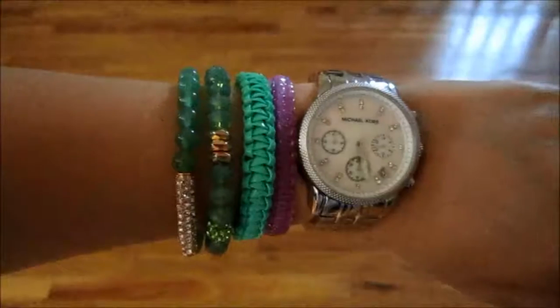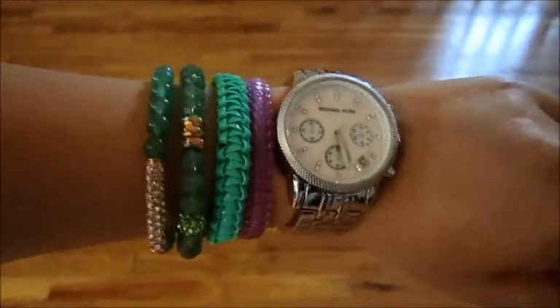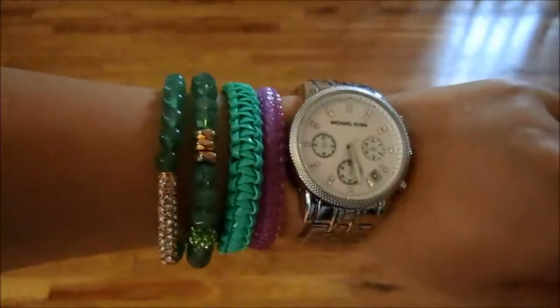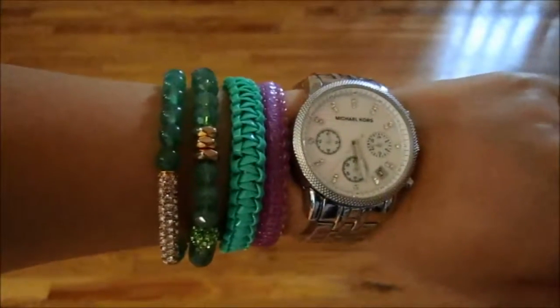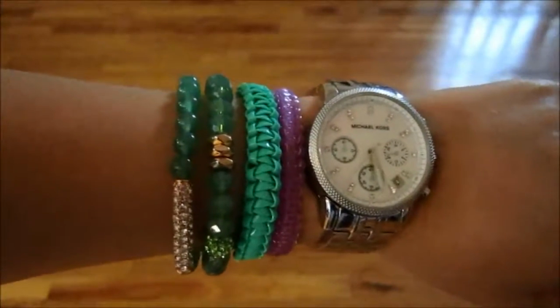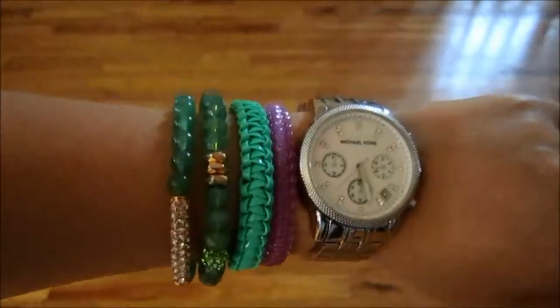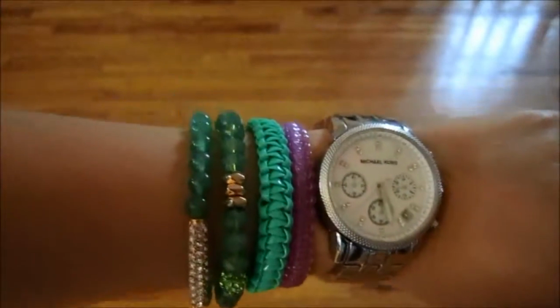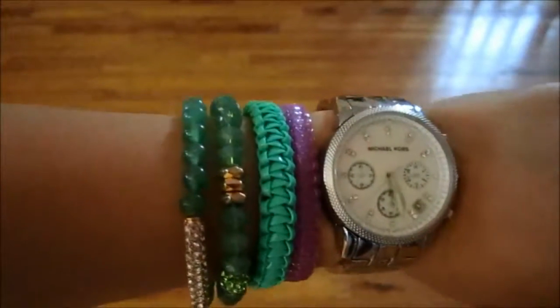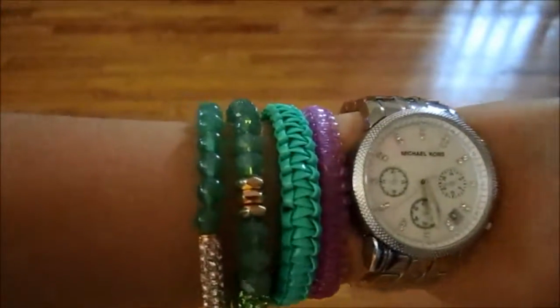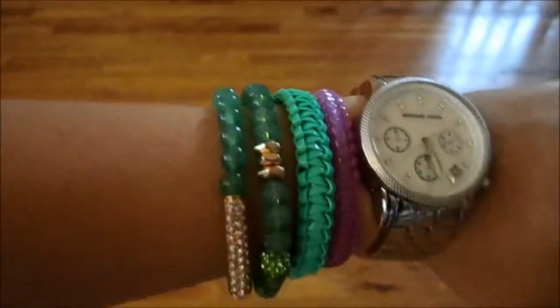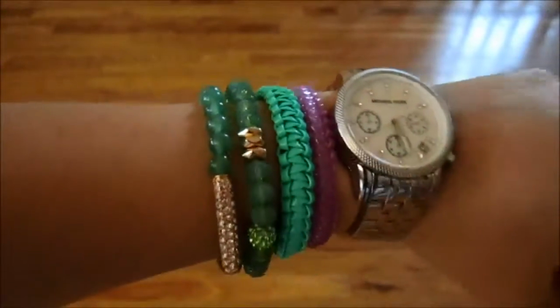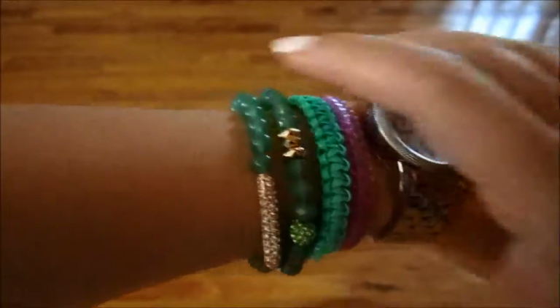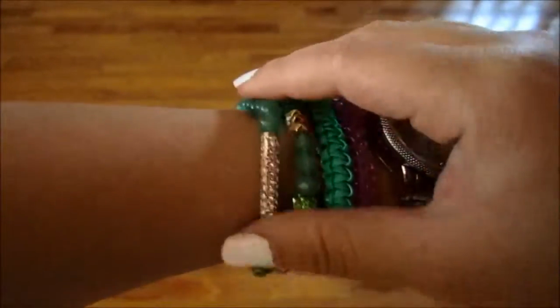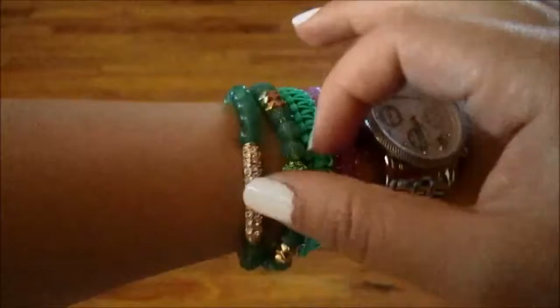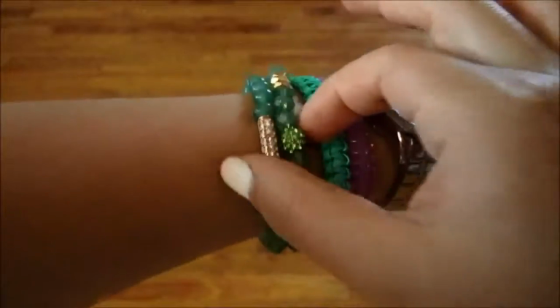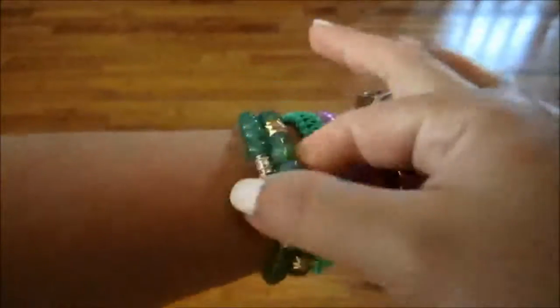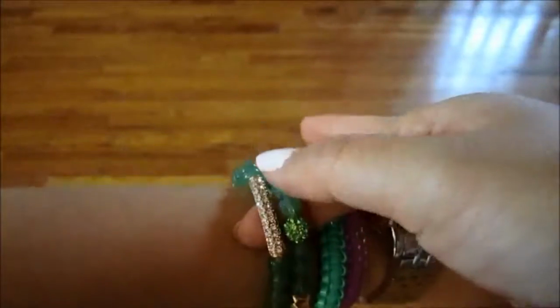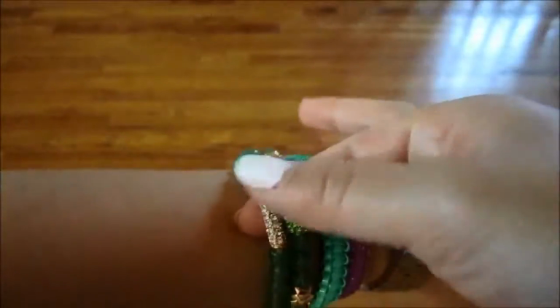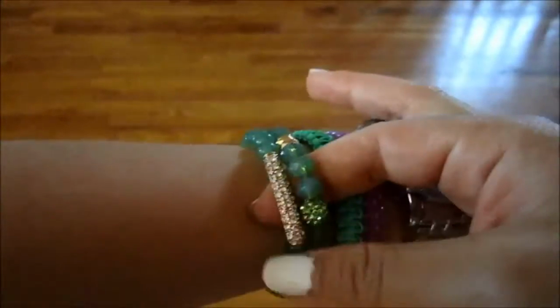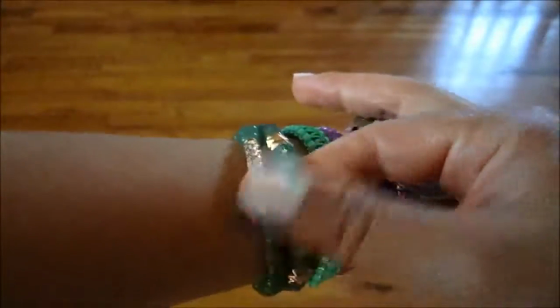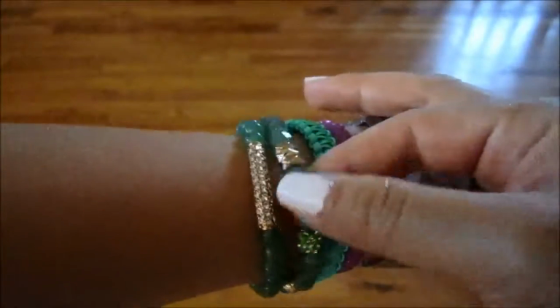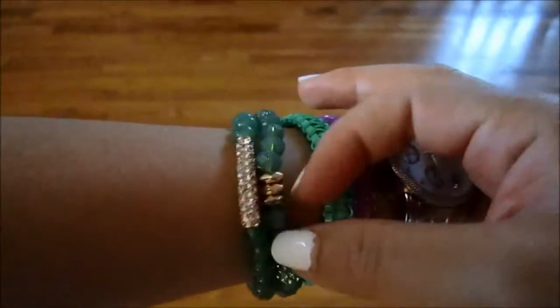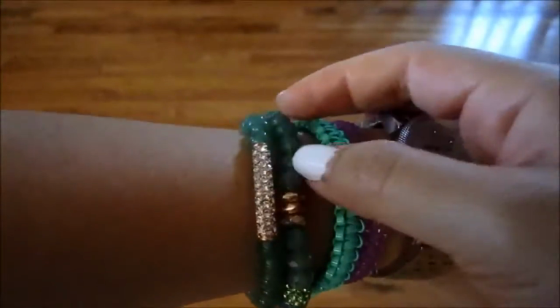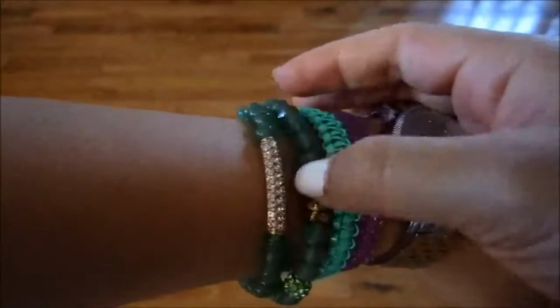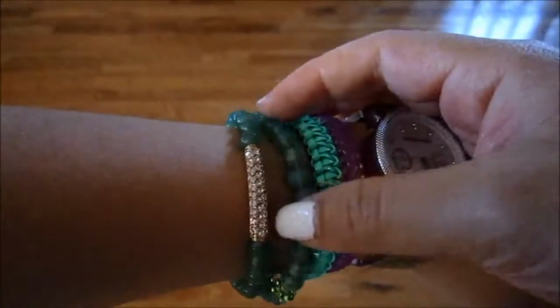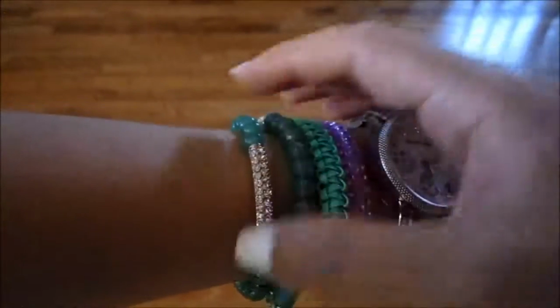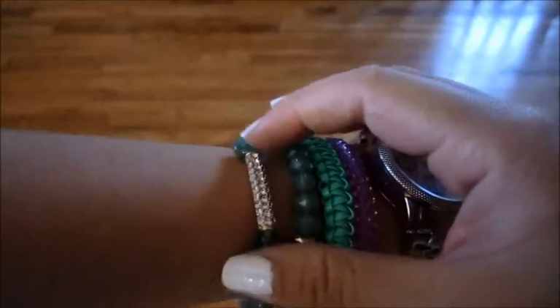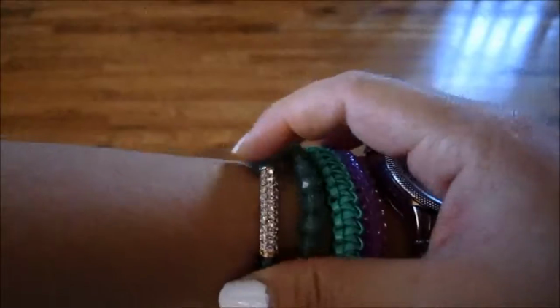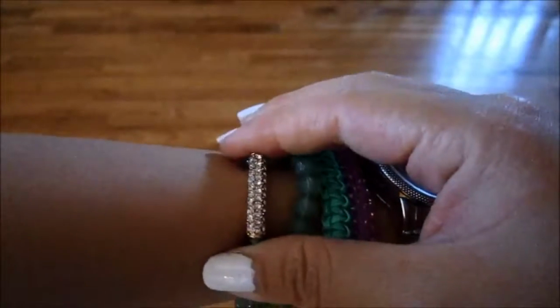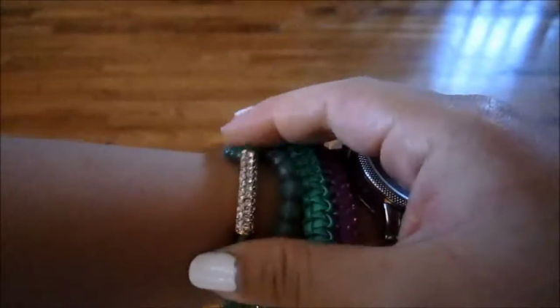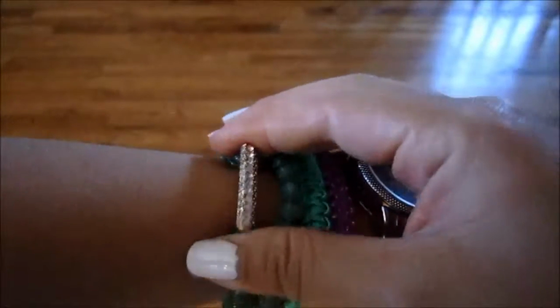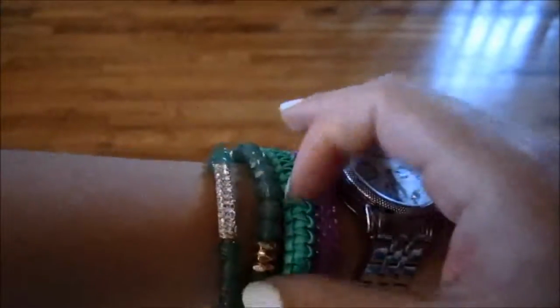Hey everyone, so today I'm going to be doing a quick review for the Jewel Mint Jade Garden Bracelets. These are the two bracelets that I'm wearing here — they're like a beaded bracelet with some rhinestone detailing.